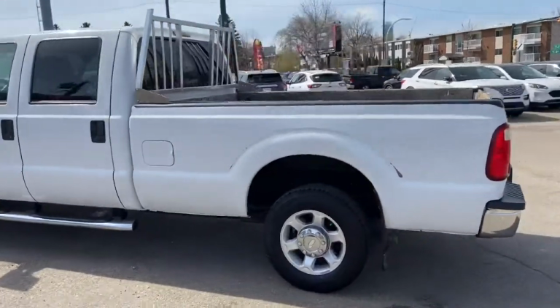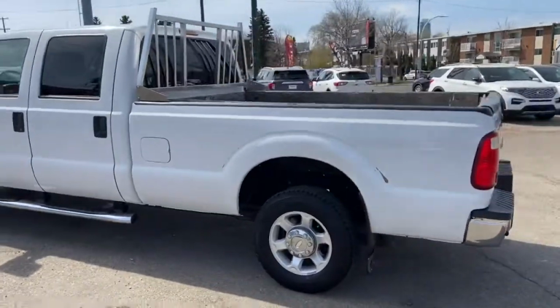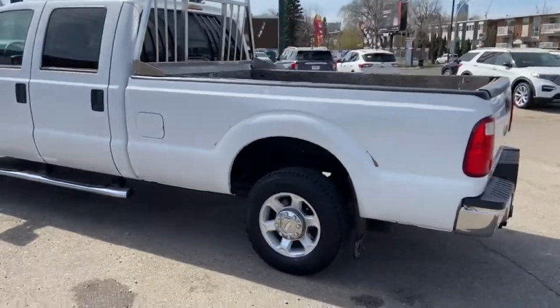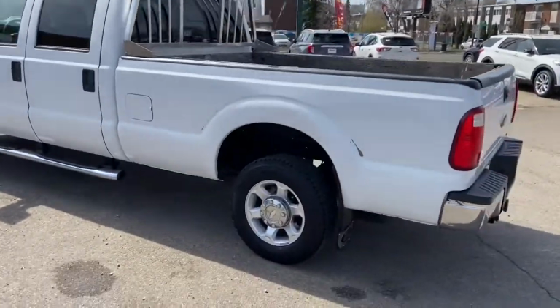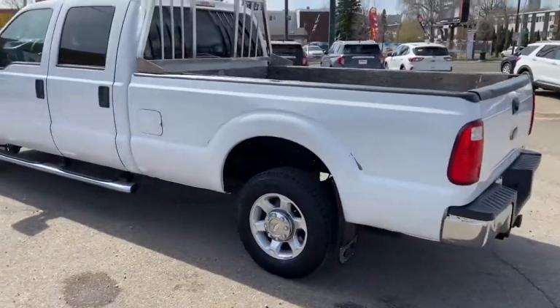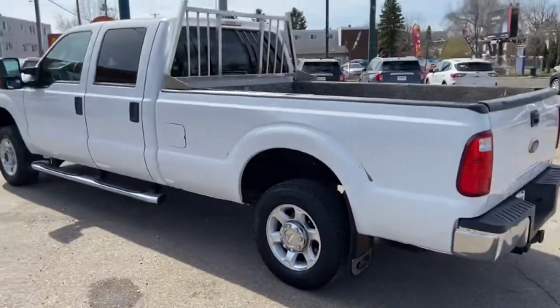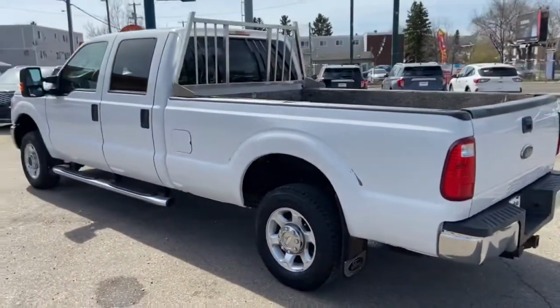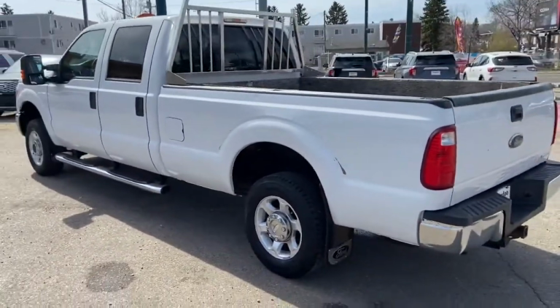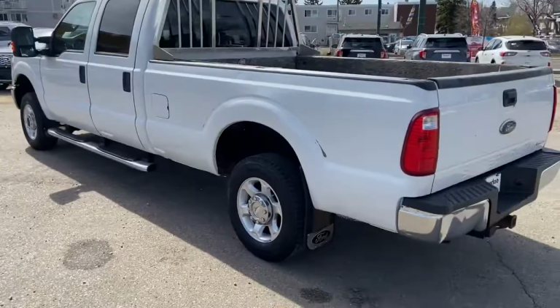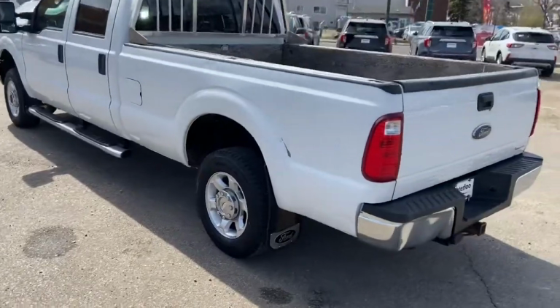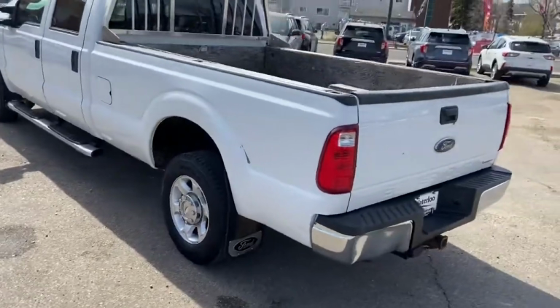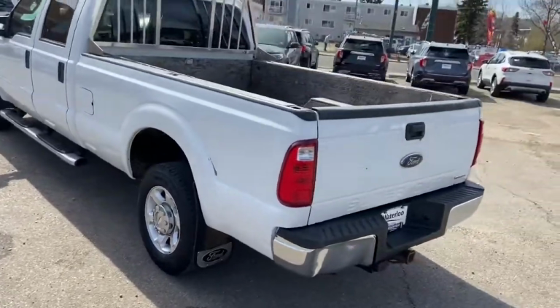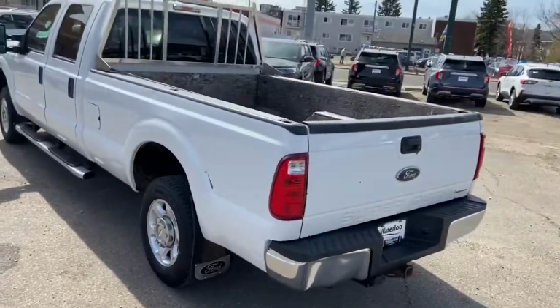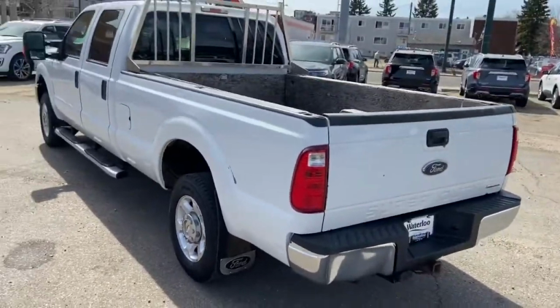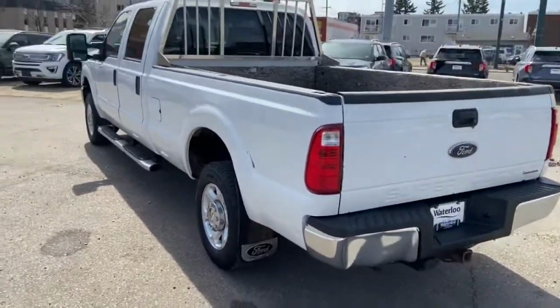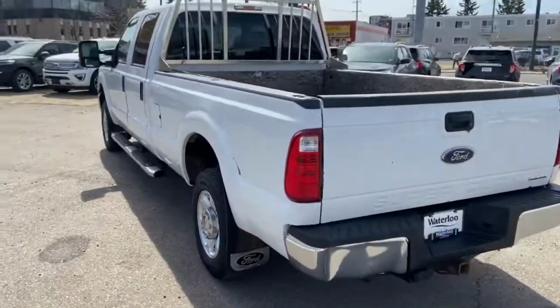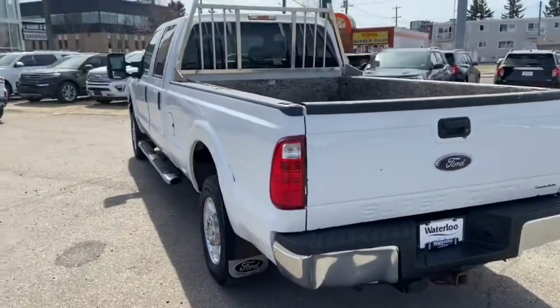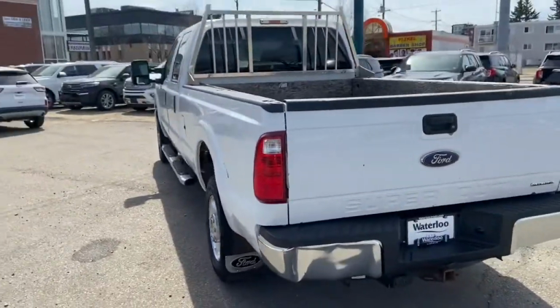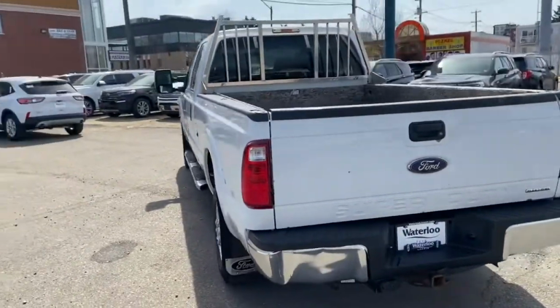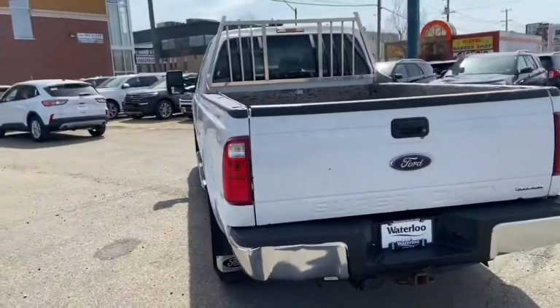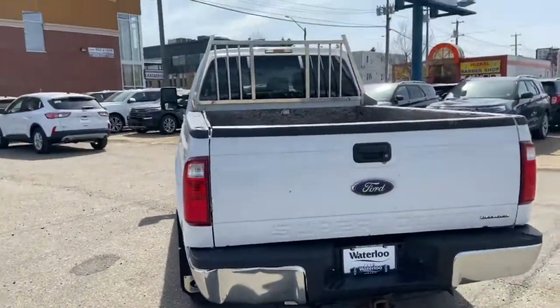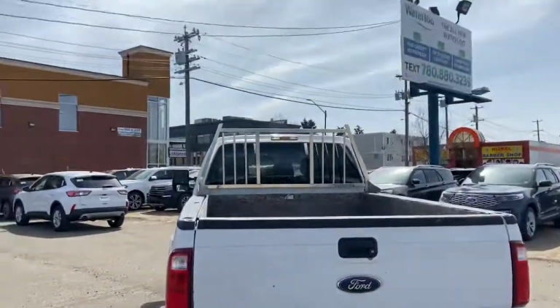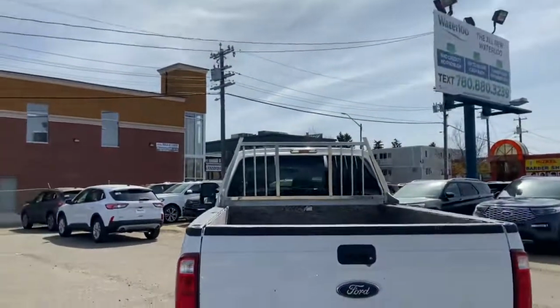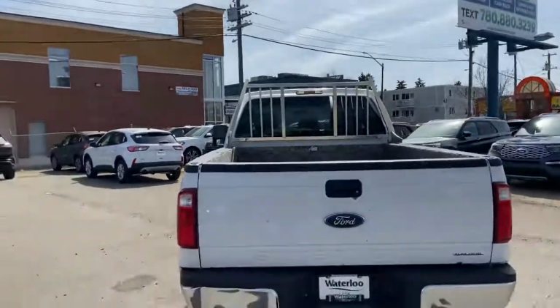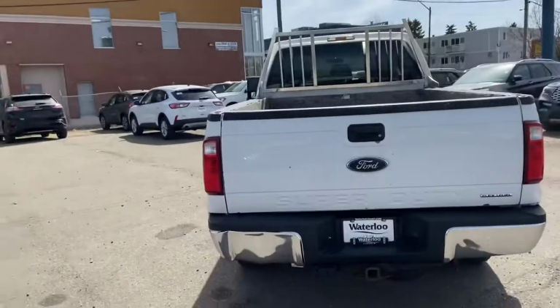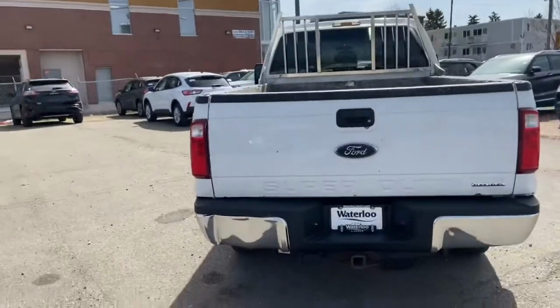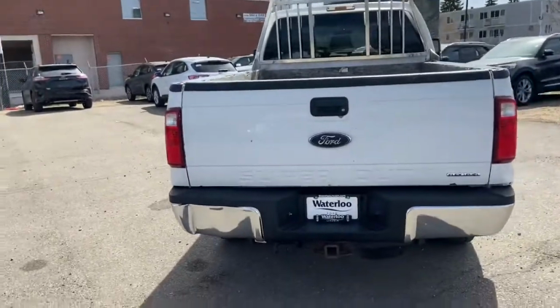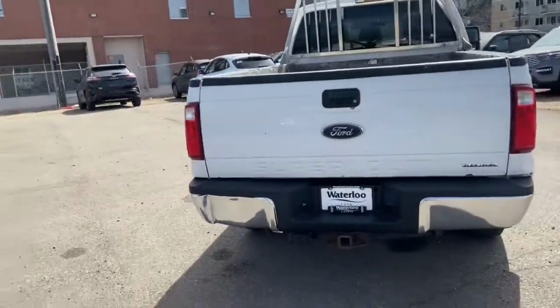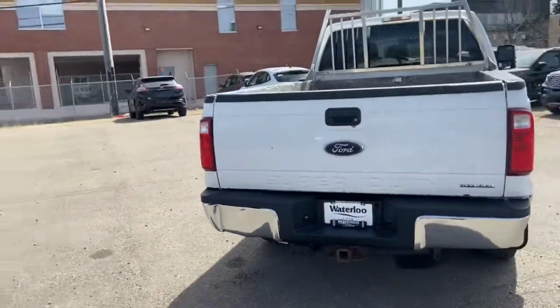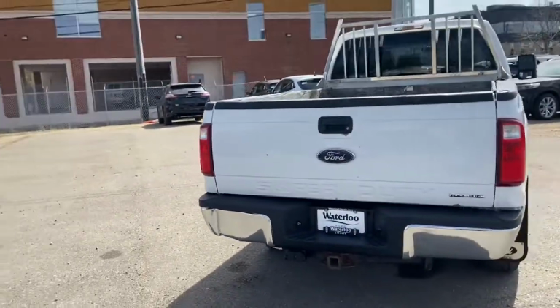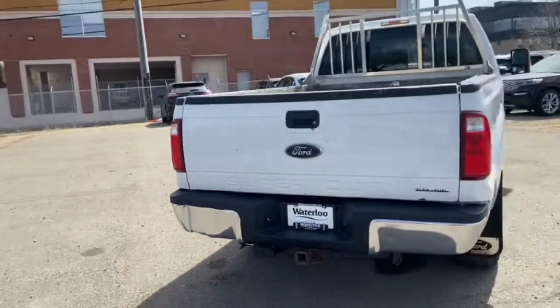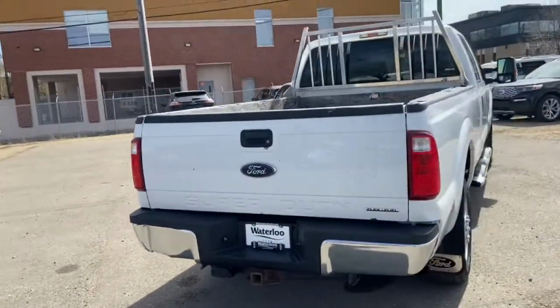Around the back end, the extended box is lined with wood as you can see there. We also have the rack on the back there, and you also have a trailer tow package.